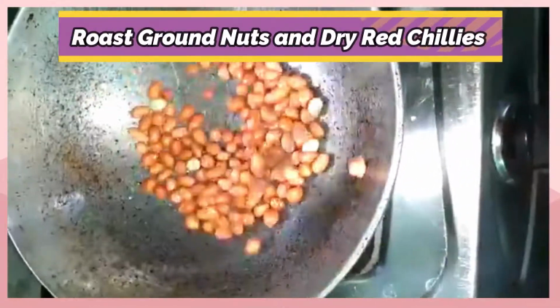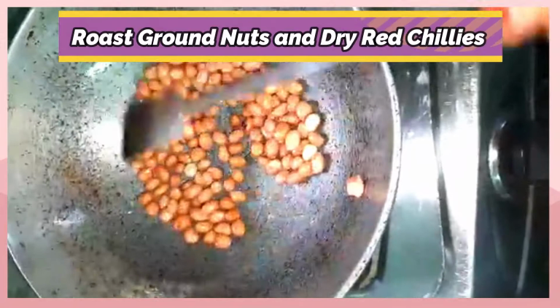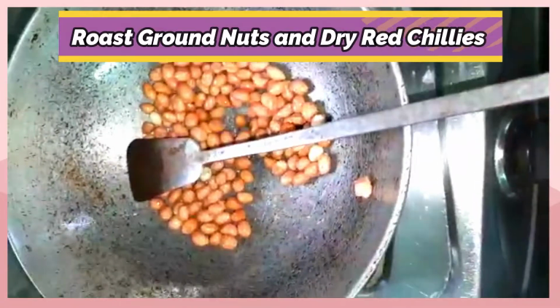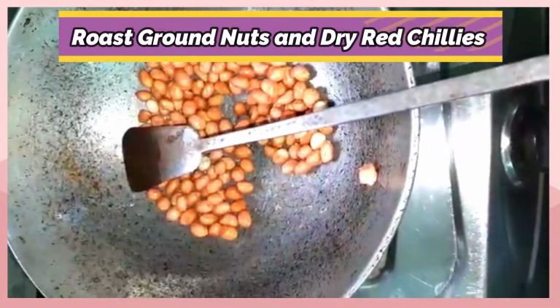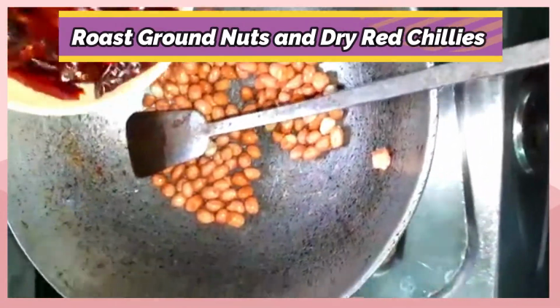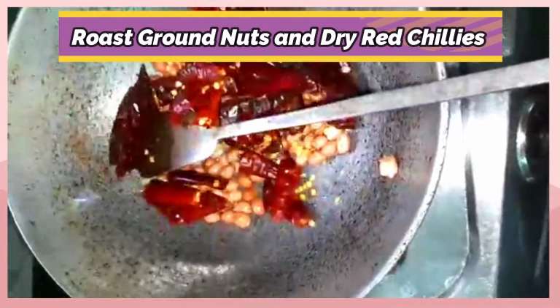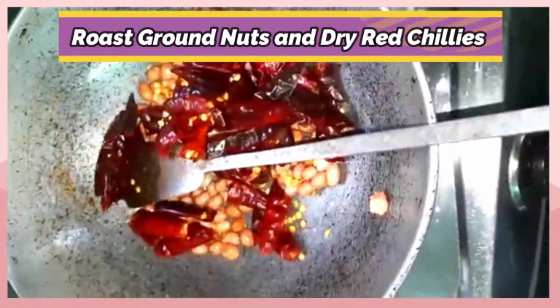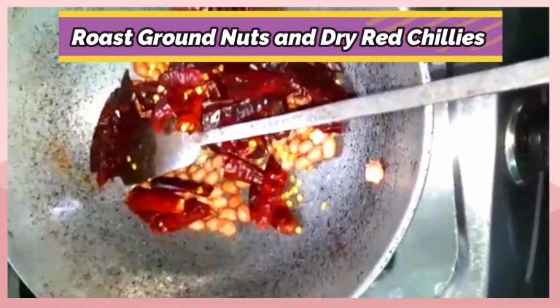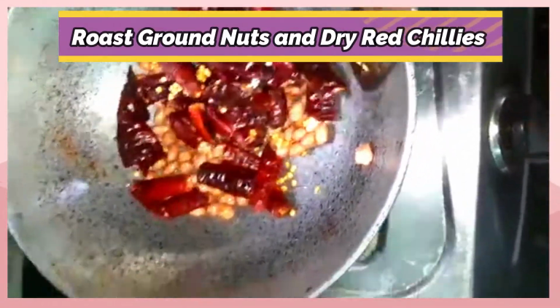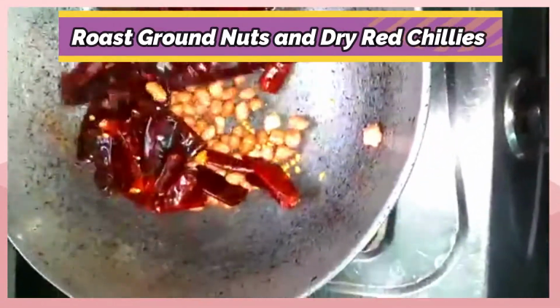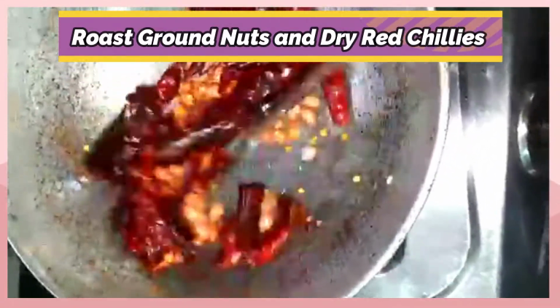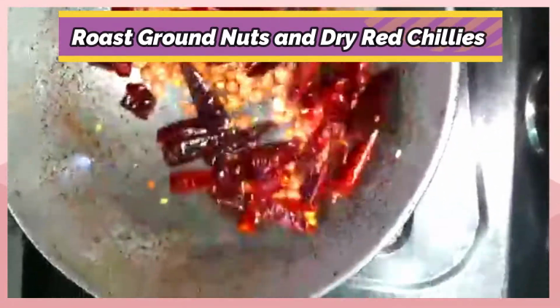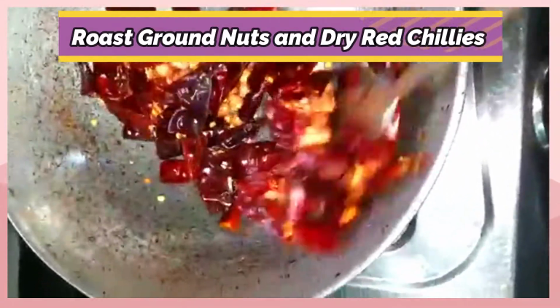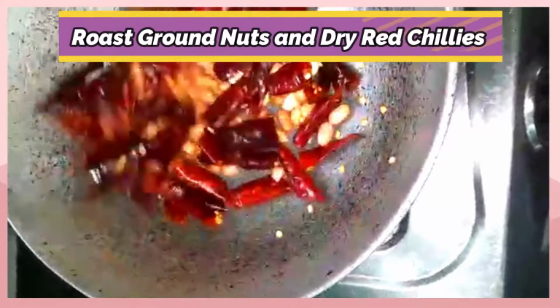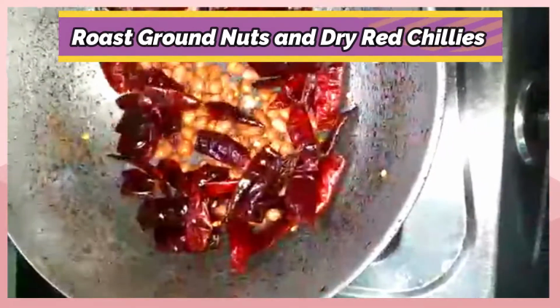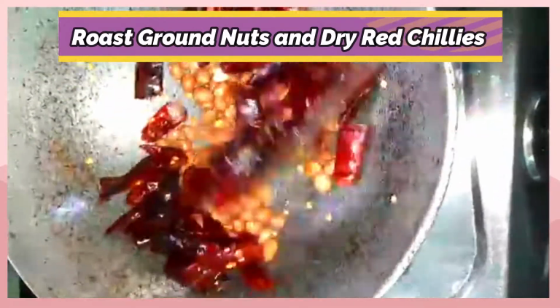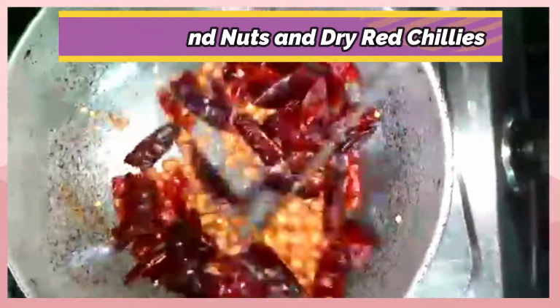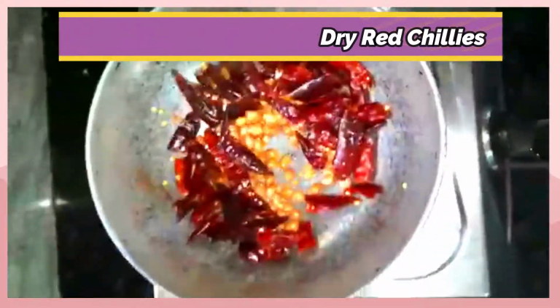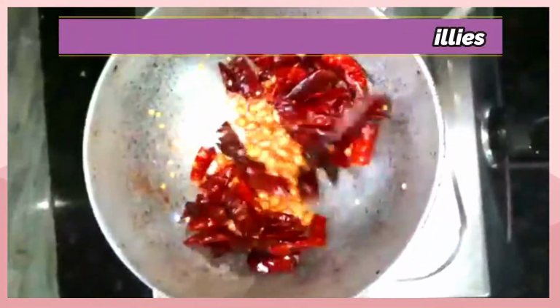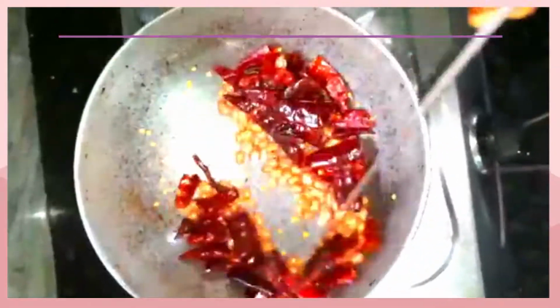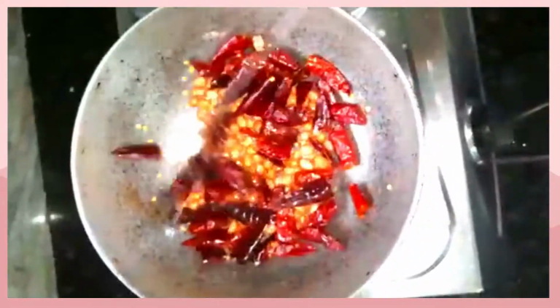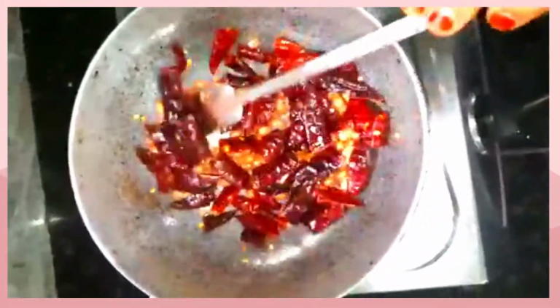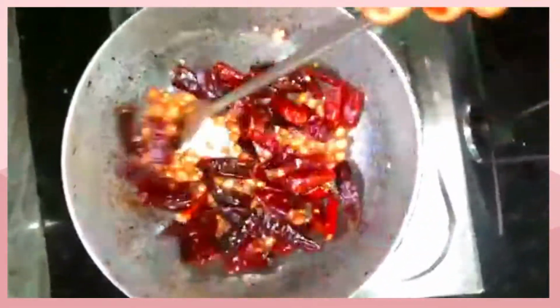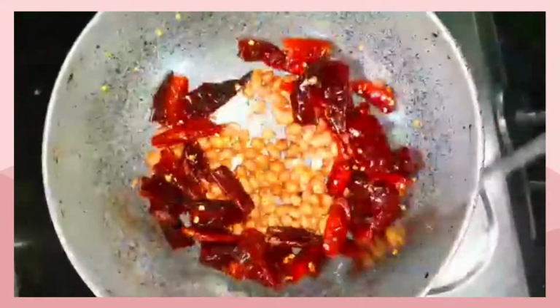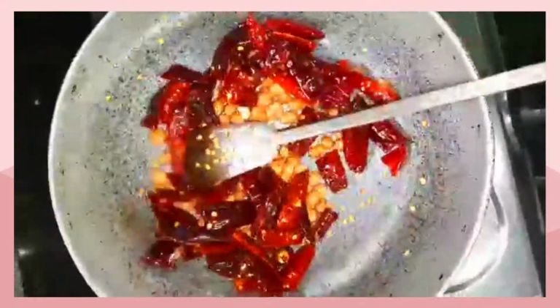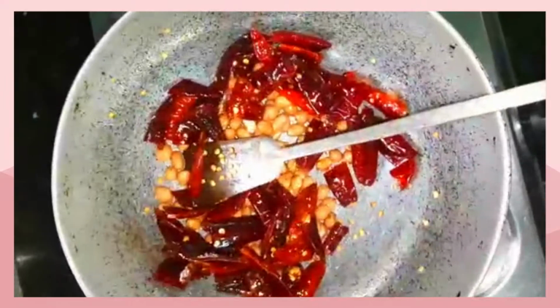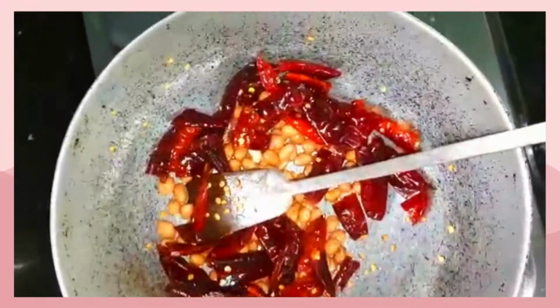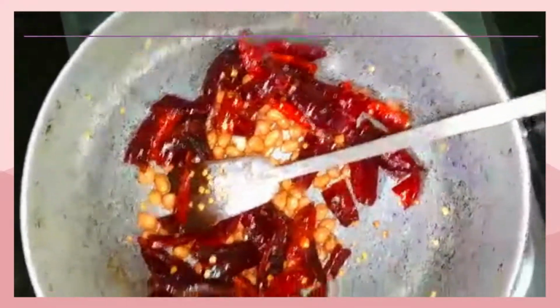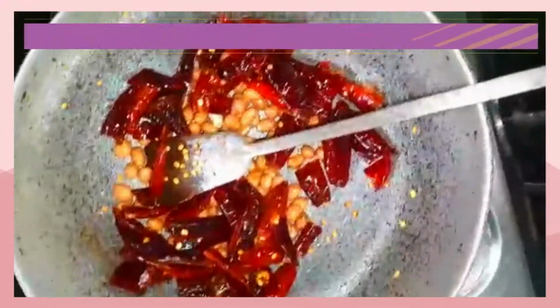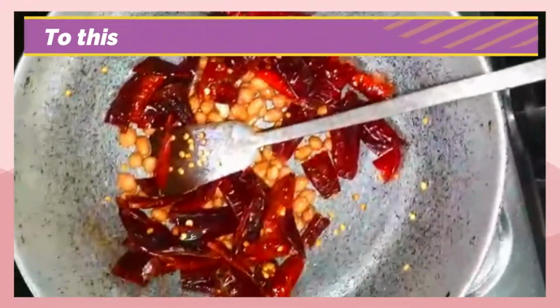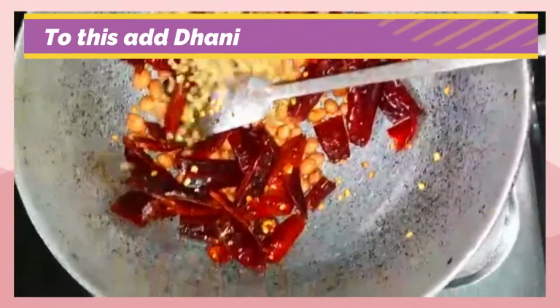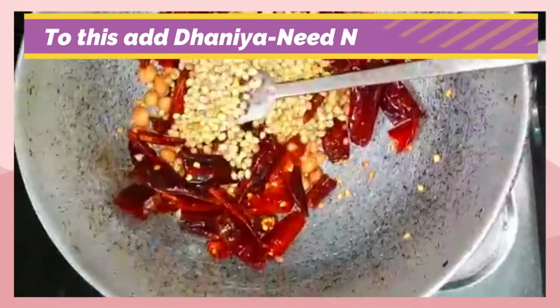Dry roast the groundnuts separately. After the groundnuts are half roasted, add chili slices, followed by seeds of dhania, seeds of jeera, and seeds of black pepper.